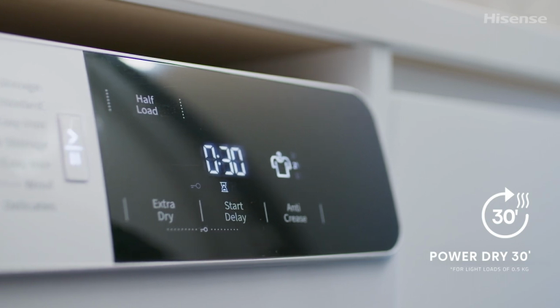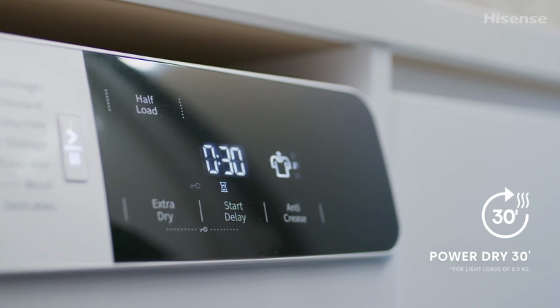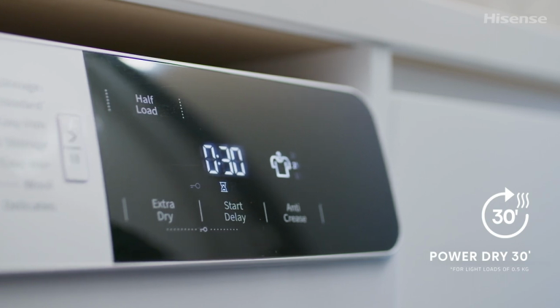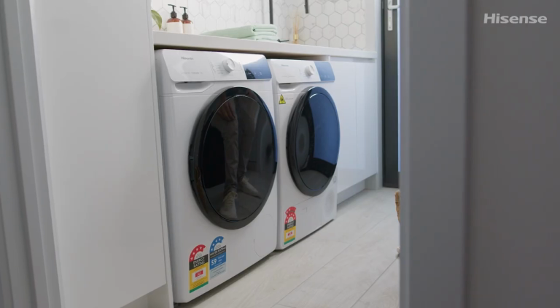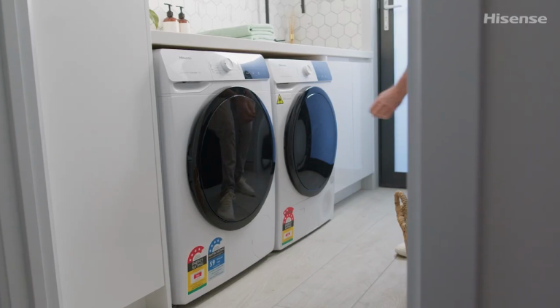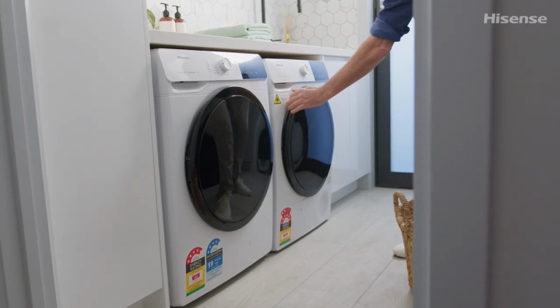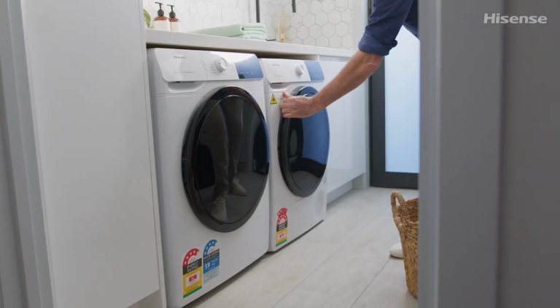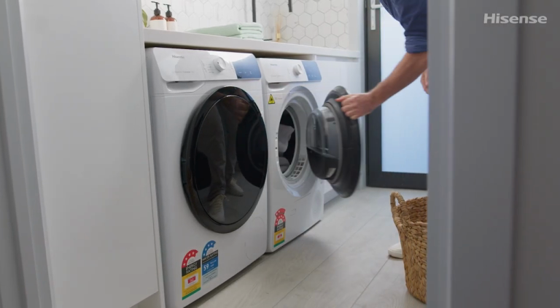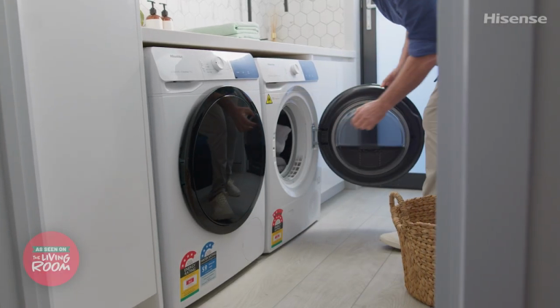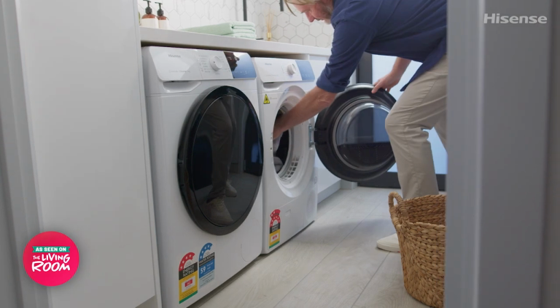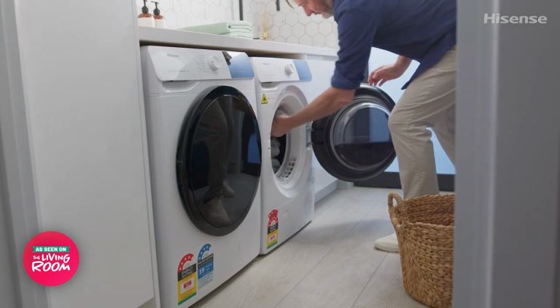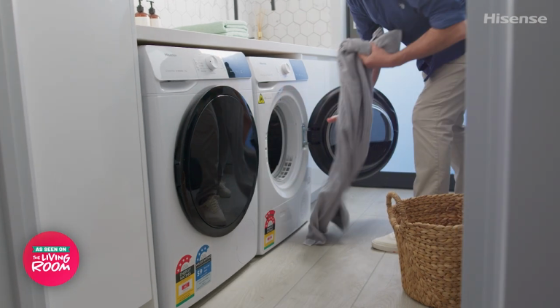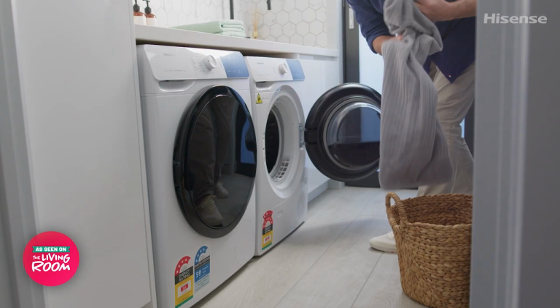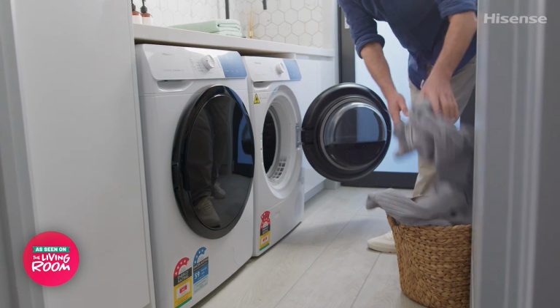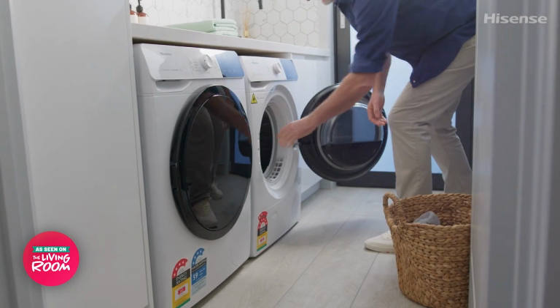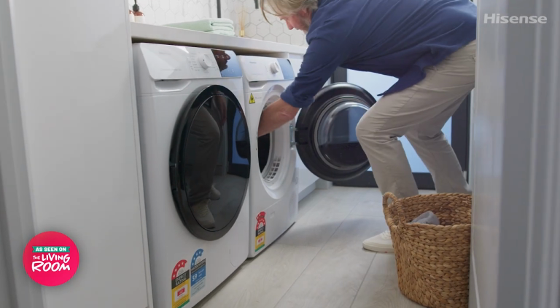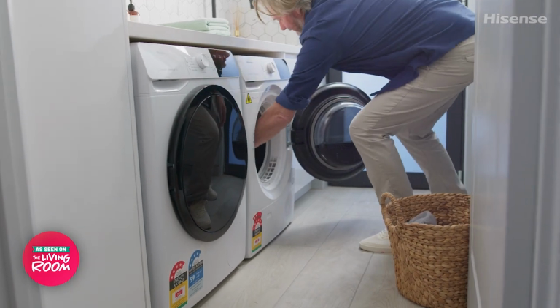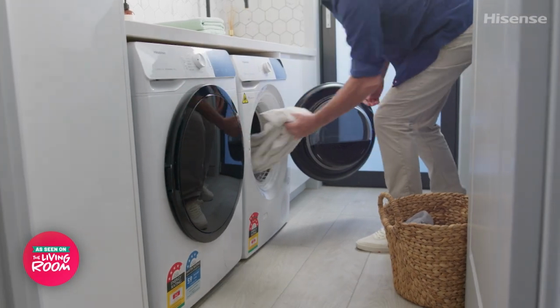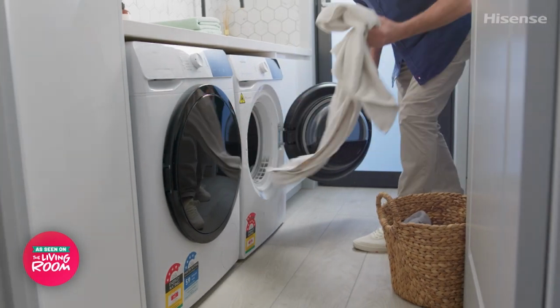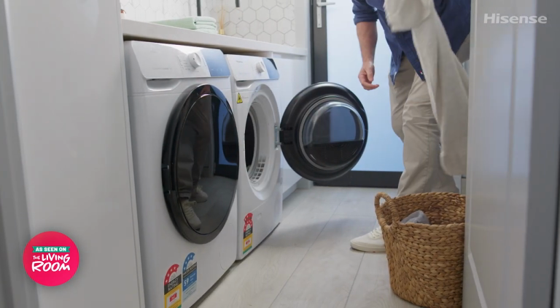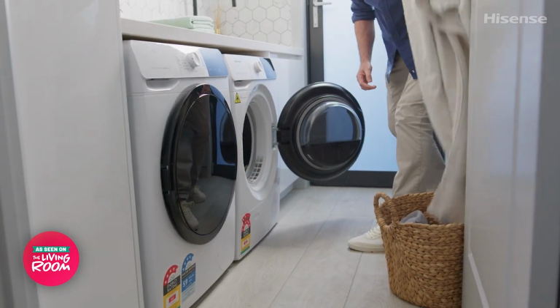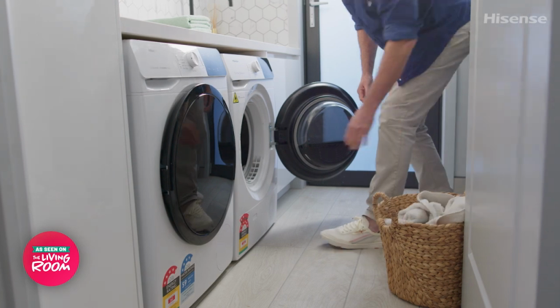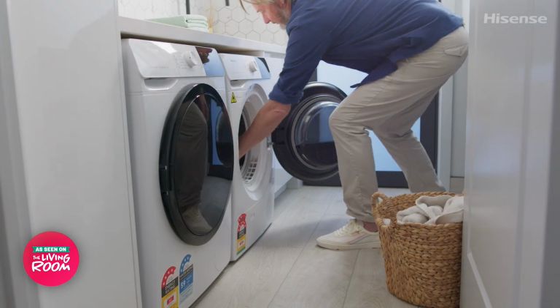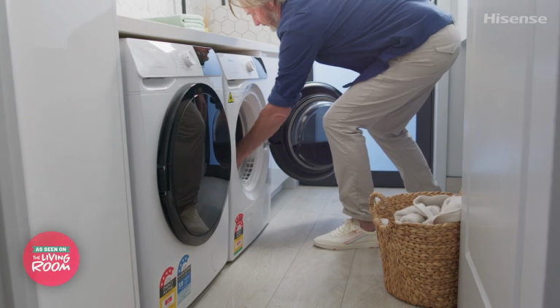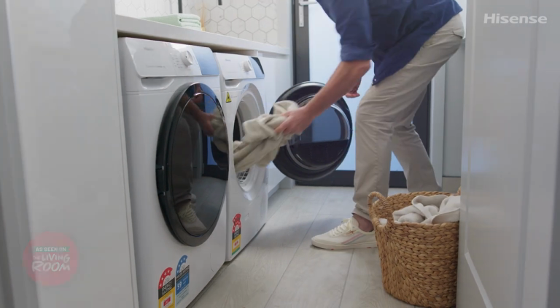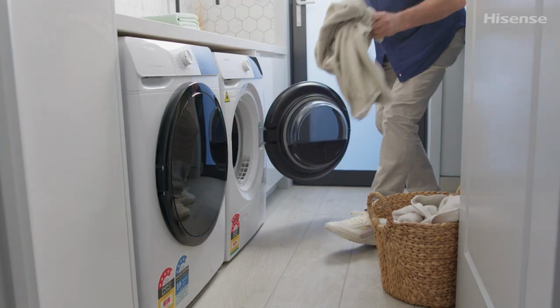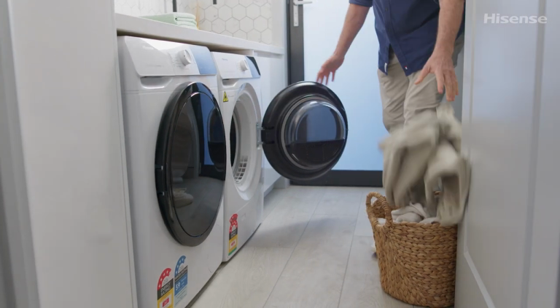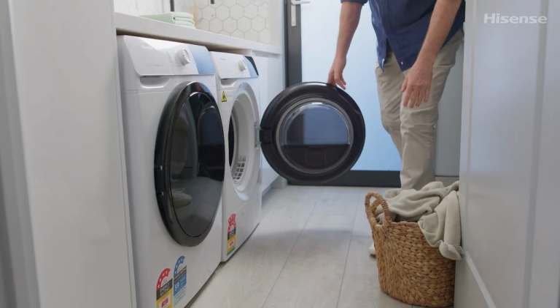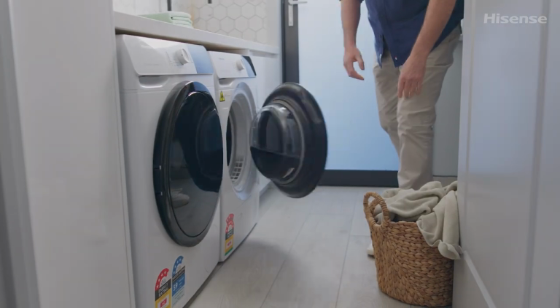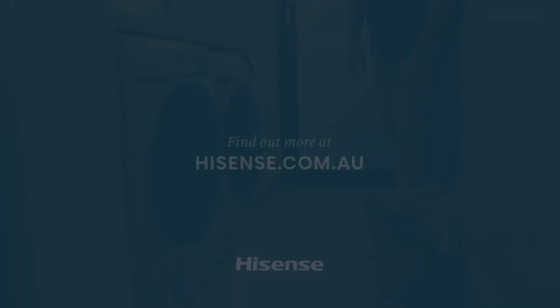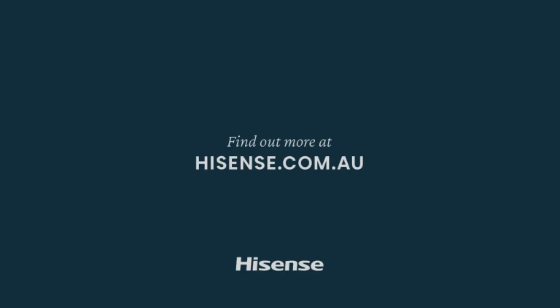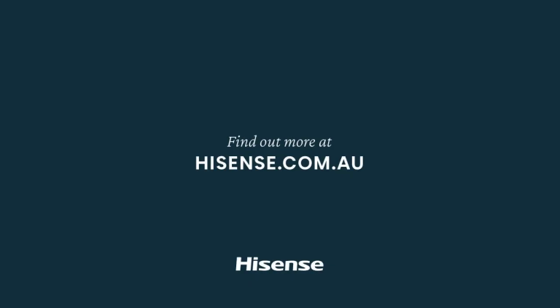Working perfectly with the washer's quick wash function, you can have an outfit or uniform clean and ready to wear in just 45 minutes, saving both time and energy. You can find out more at the Hisense website.